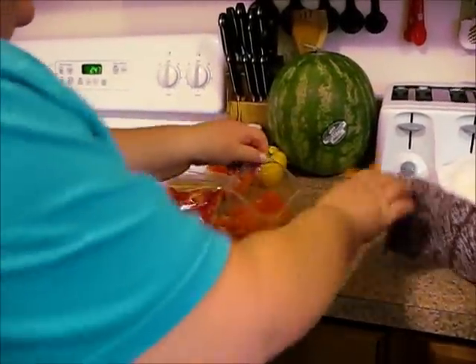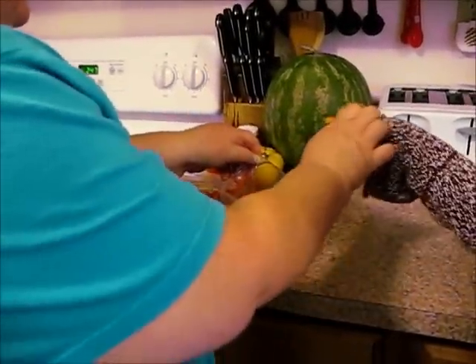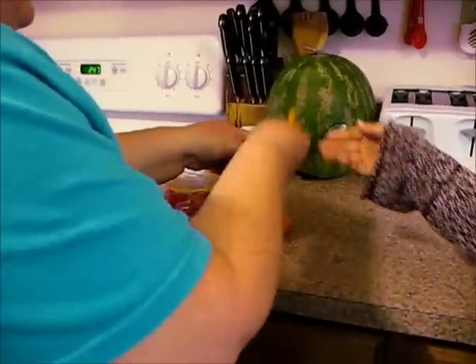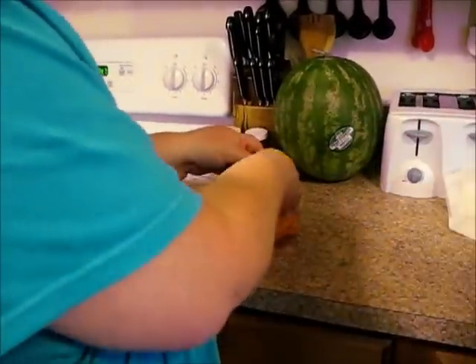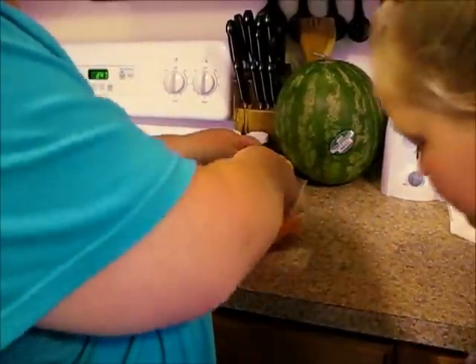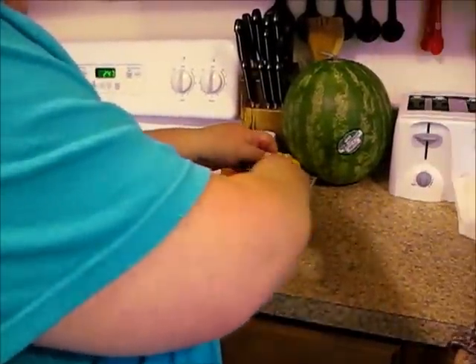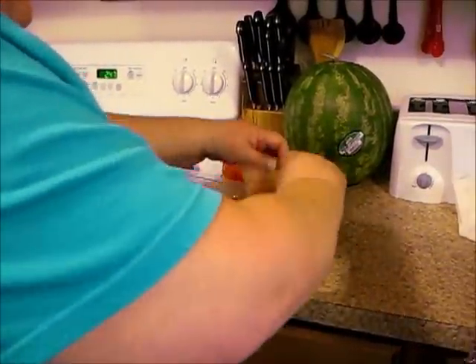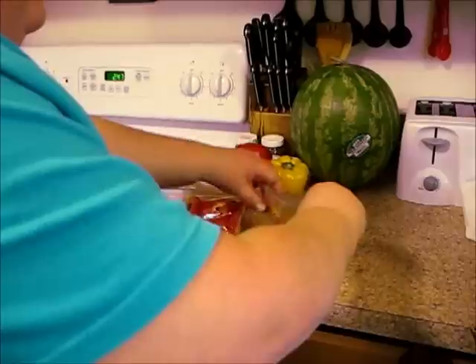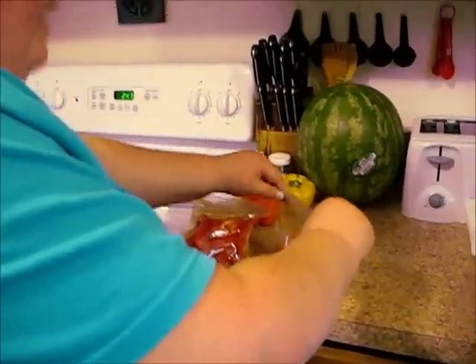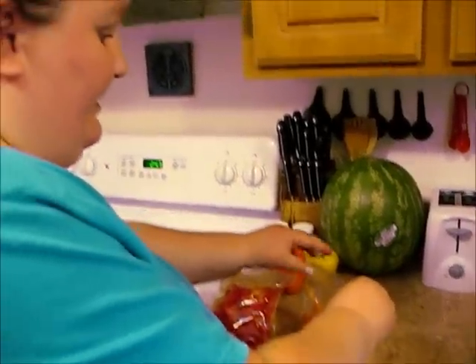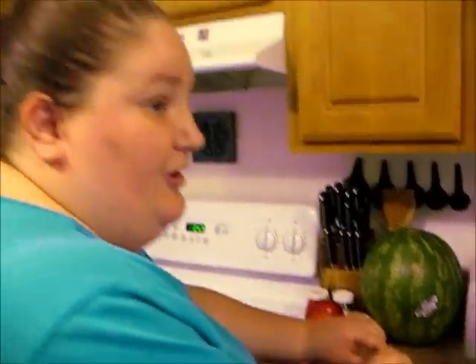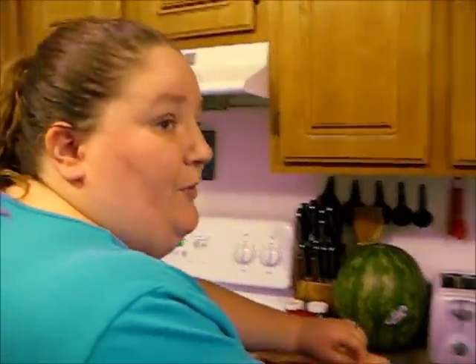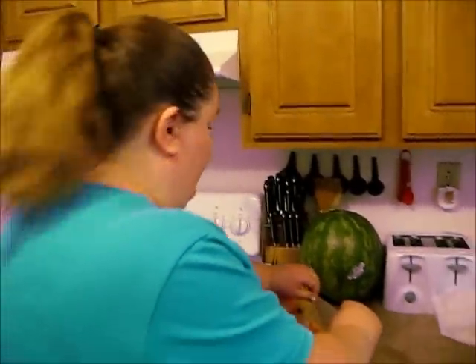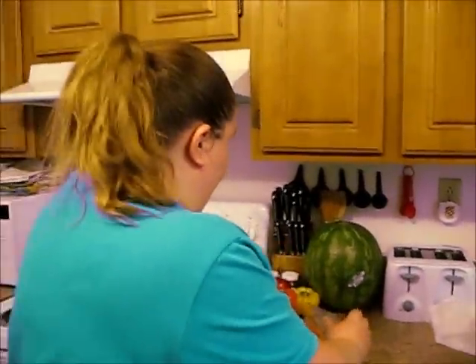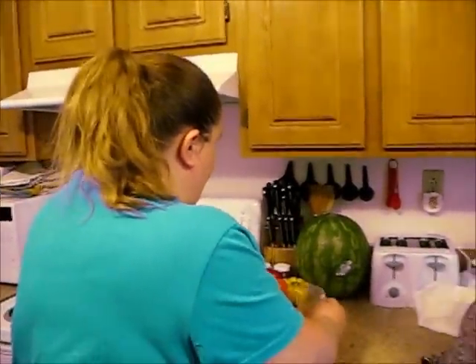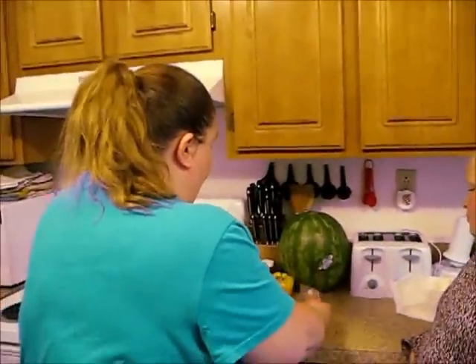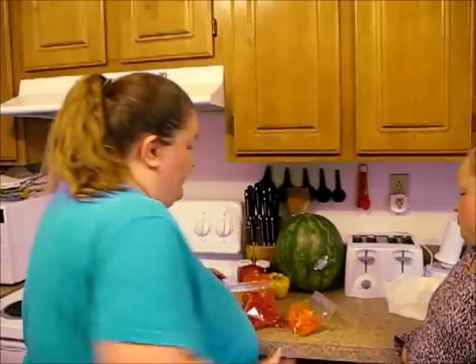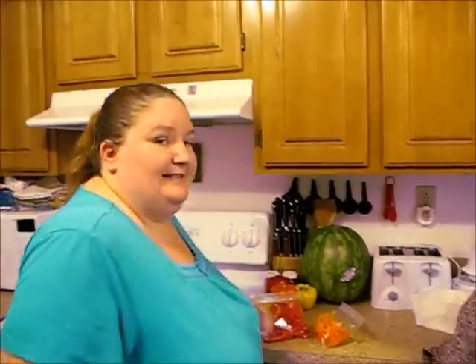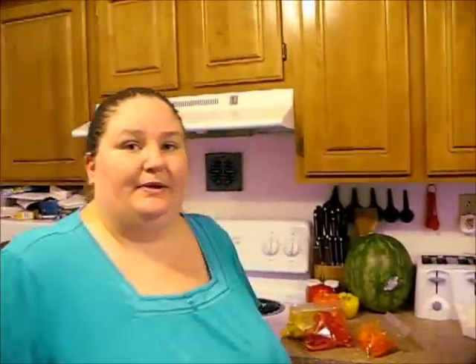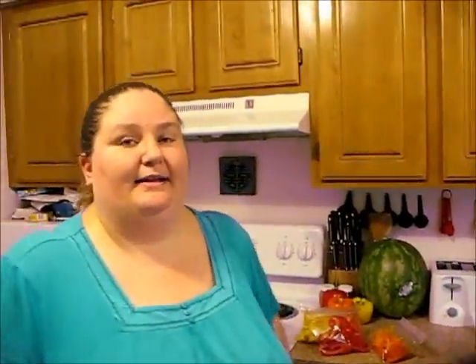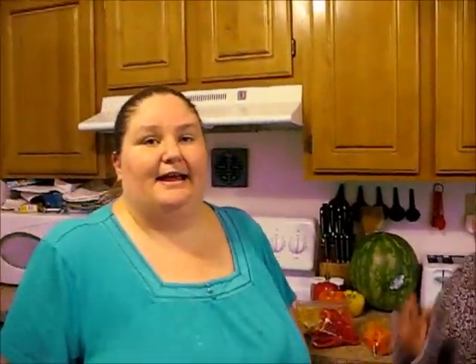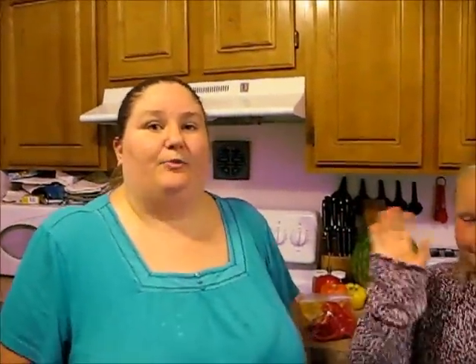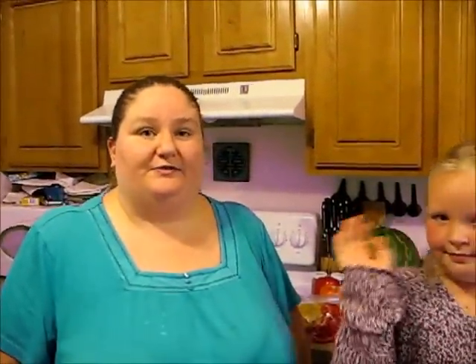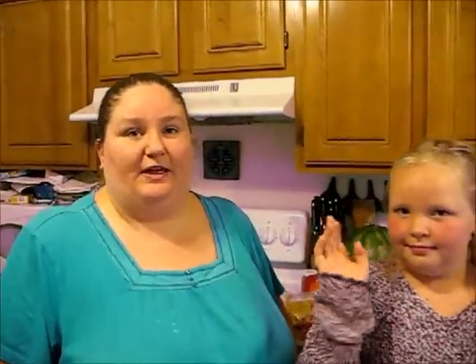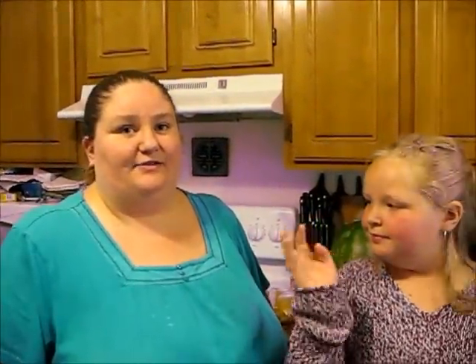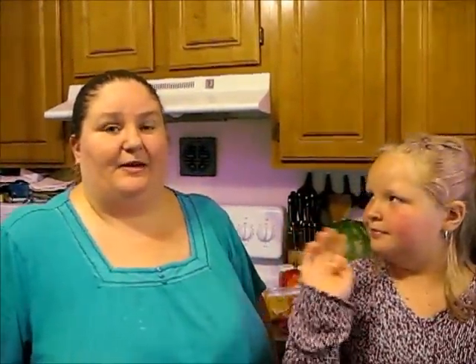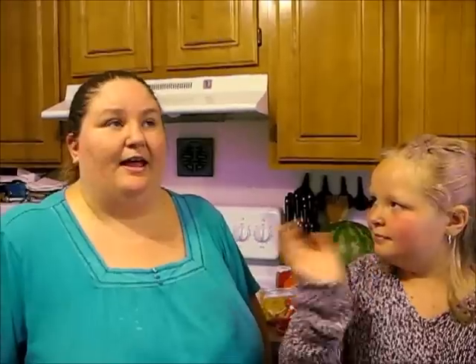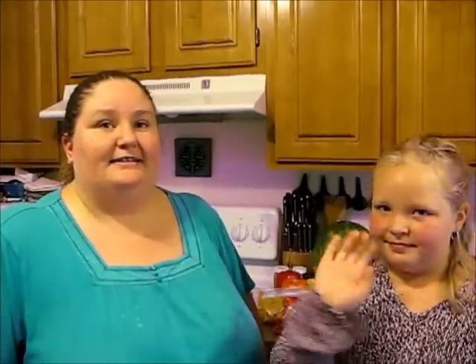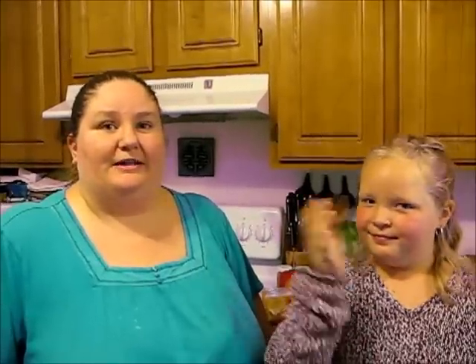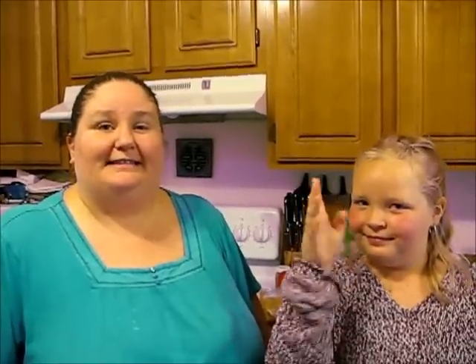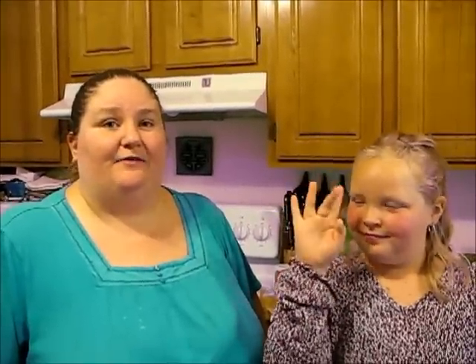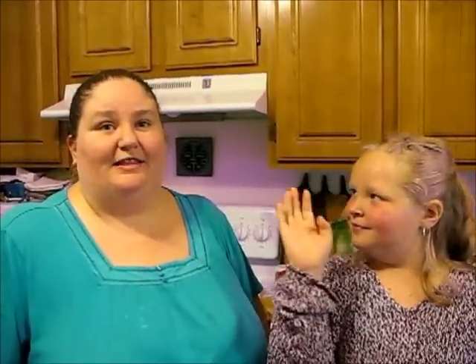We're just going to put these in the freezer and they're ready and good for whenever you need them. I hope you tried this tip and I hope it works for you like it does for my family. So, until next time — live, laugh, and love.